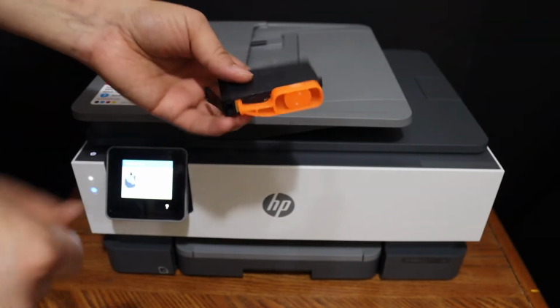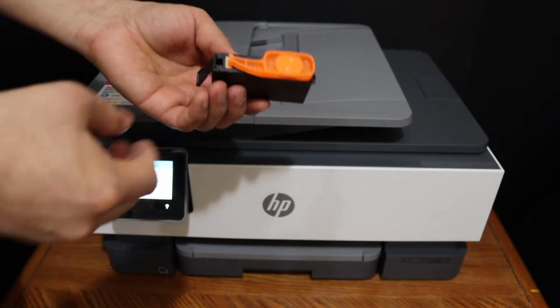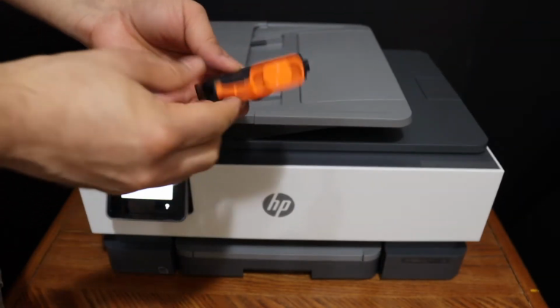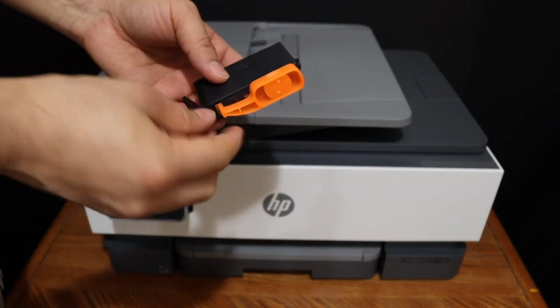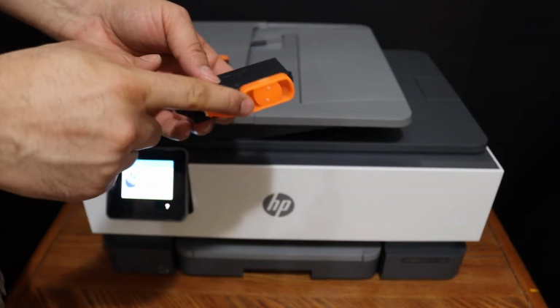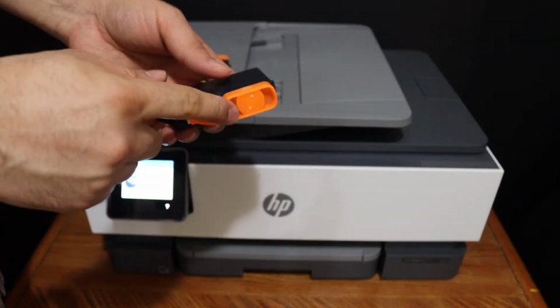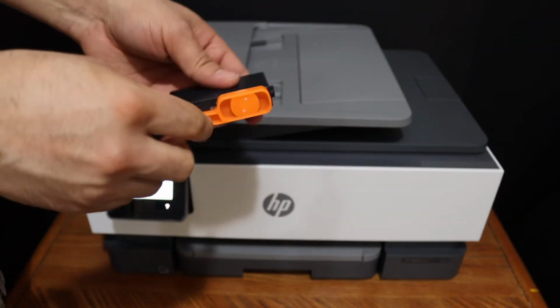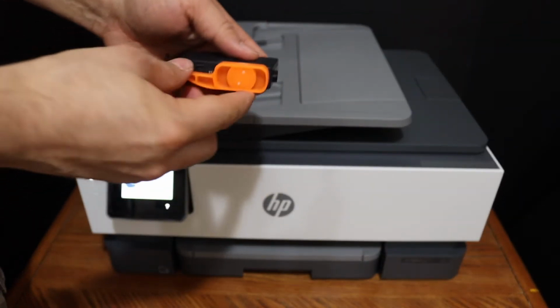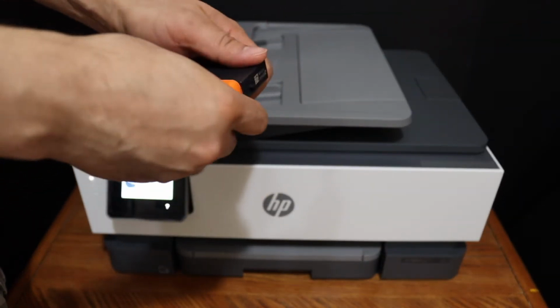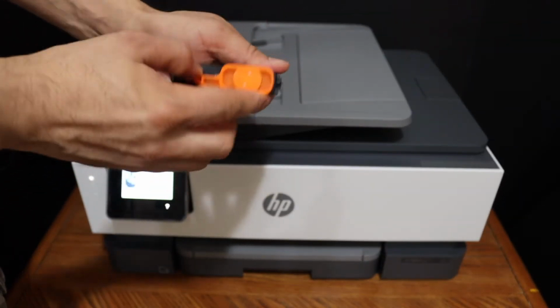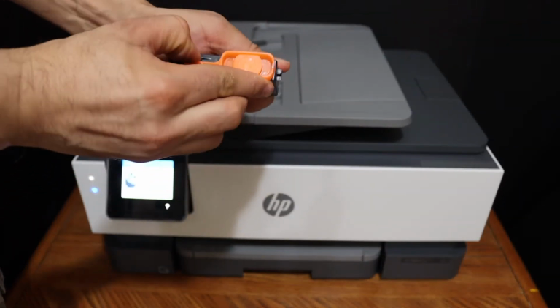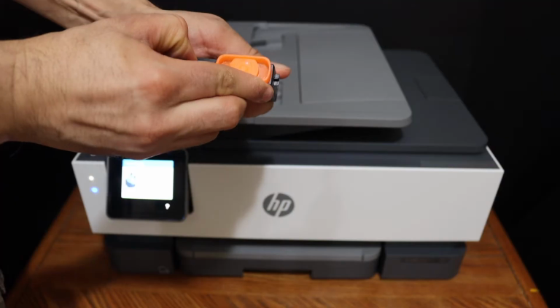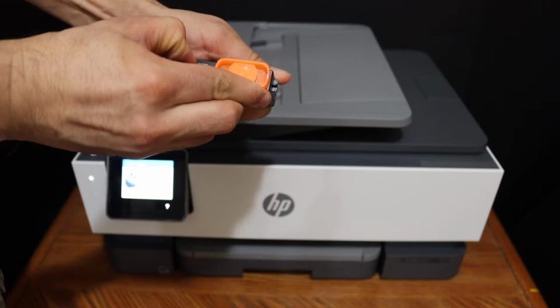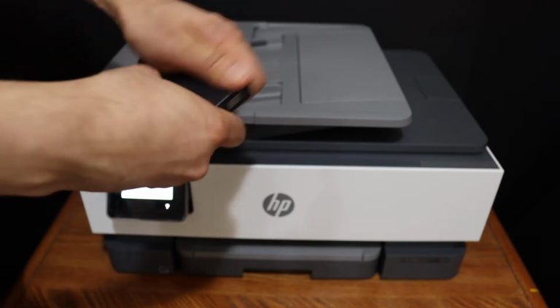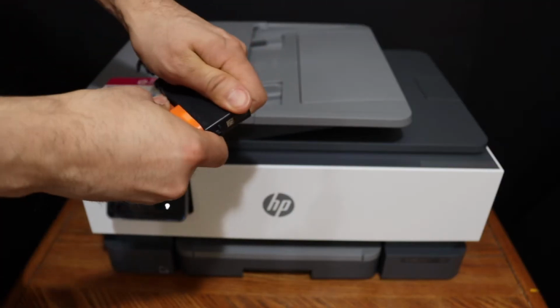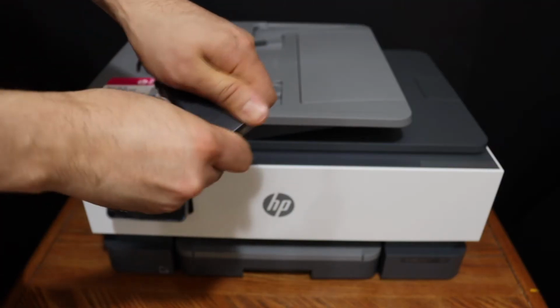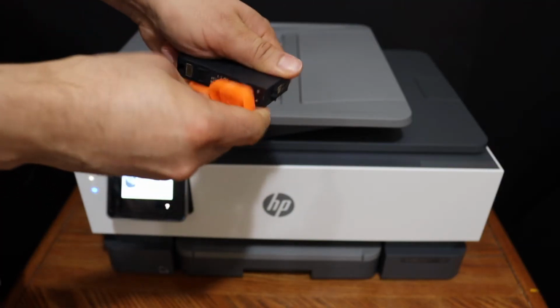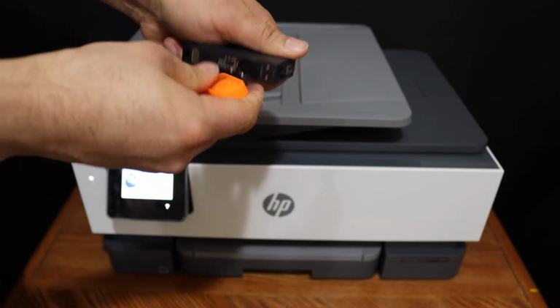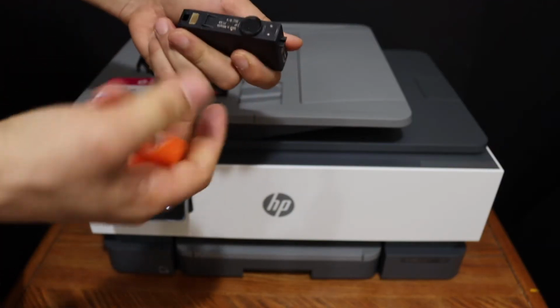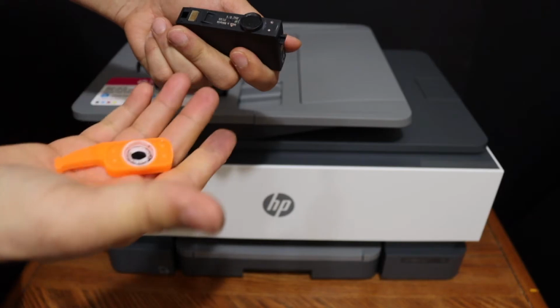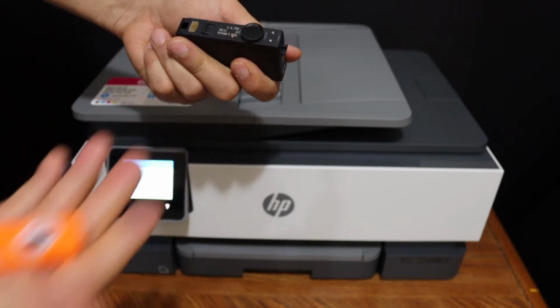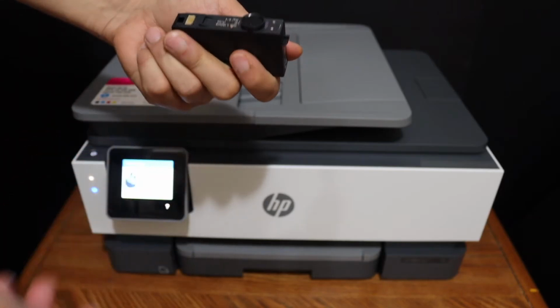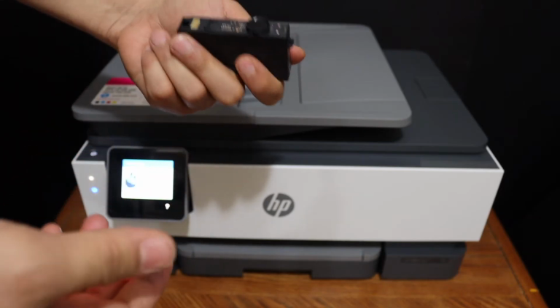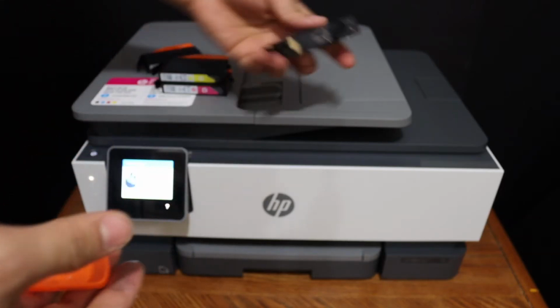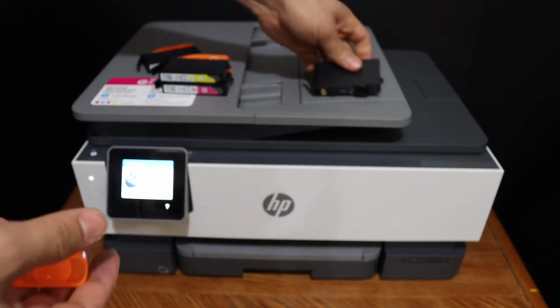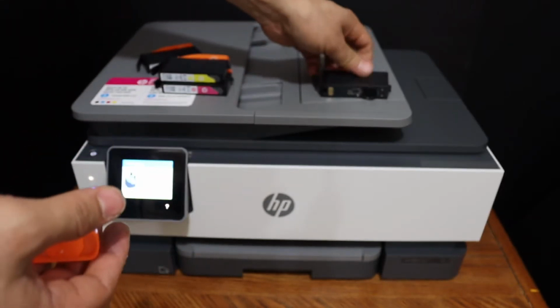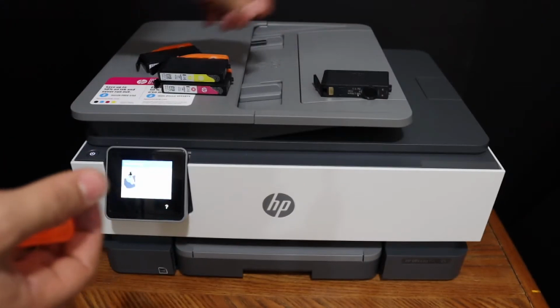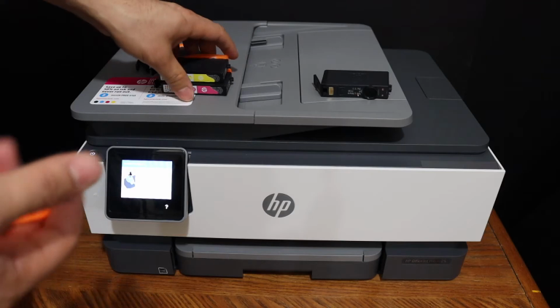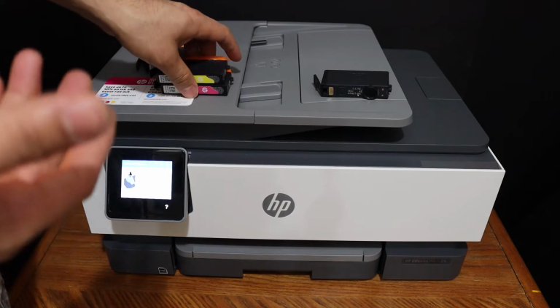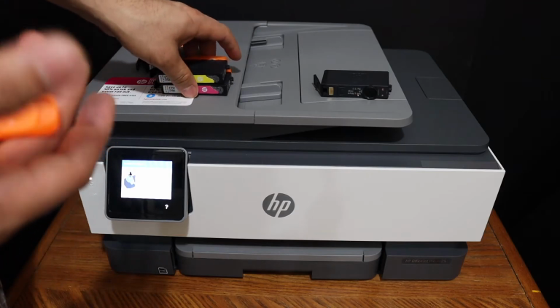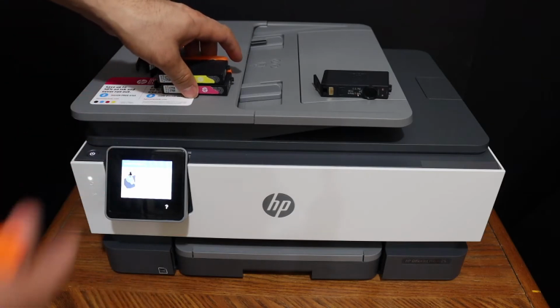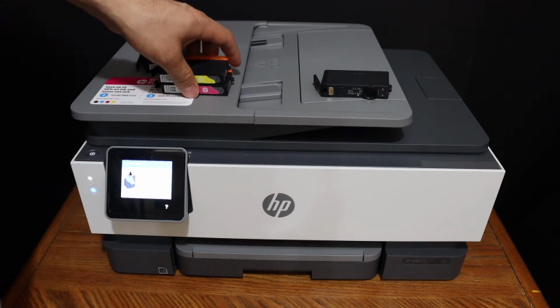Now we have to remove the orange cap — just twist it like this. Do this for all of the ink cartridges.